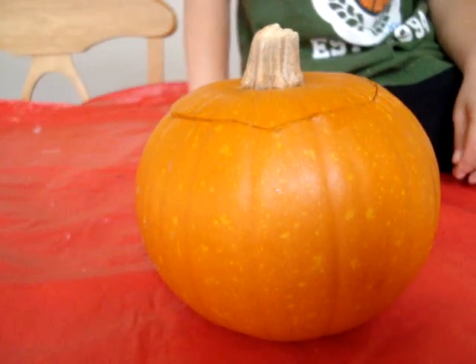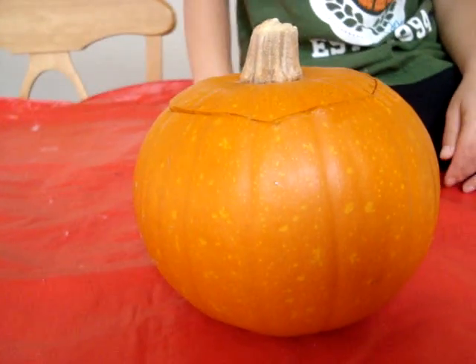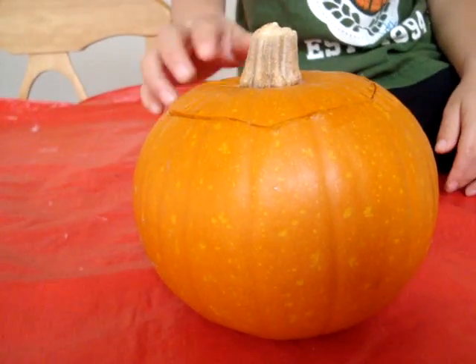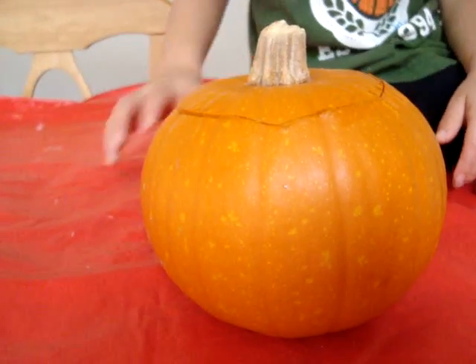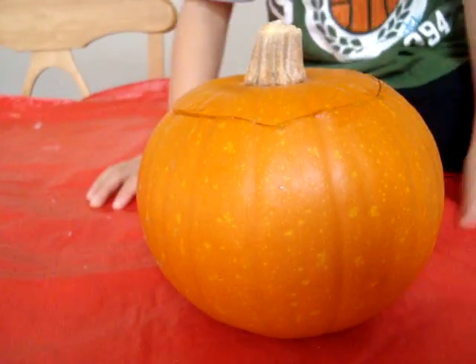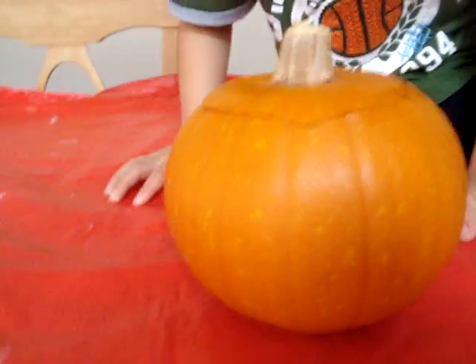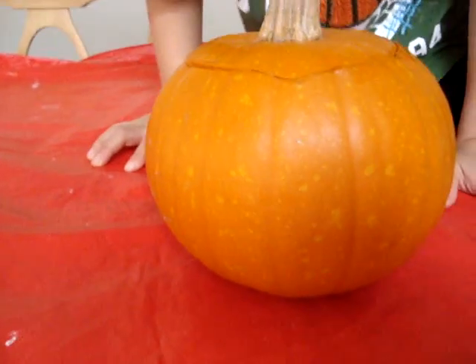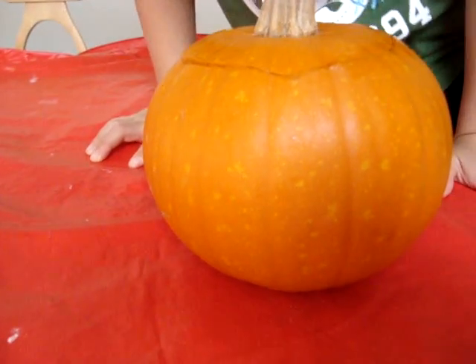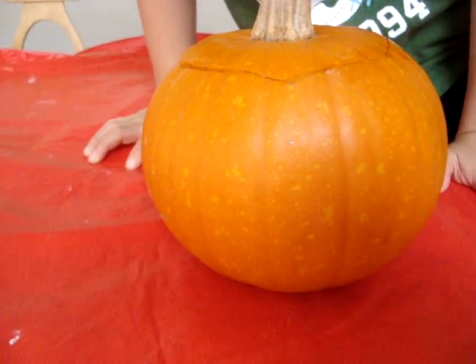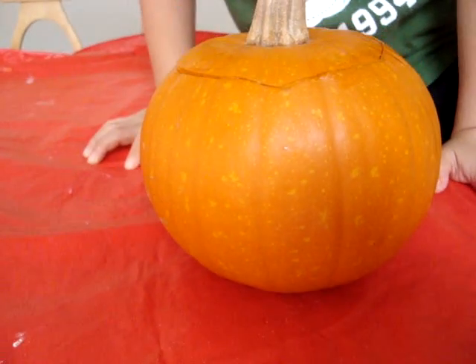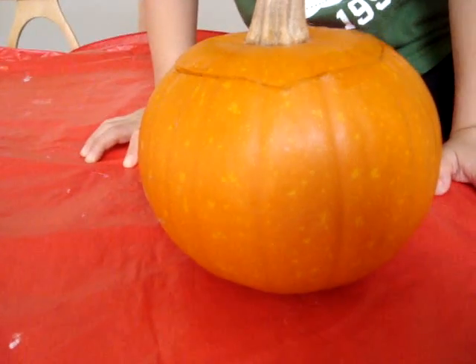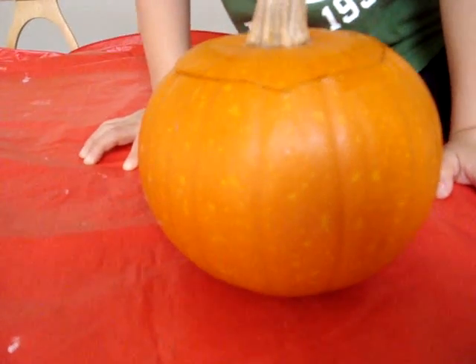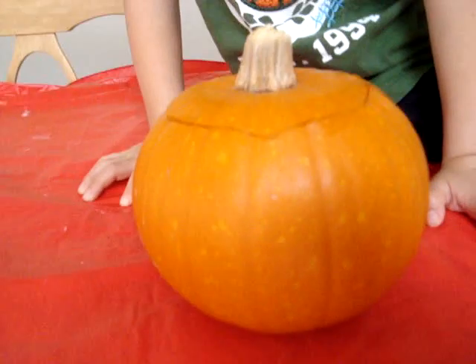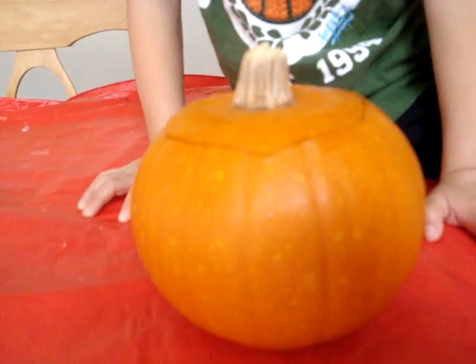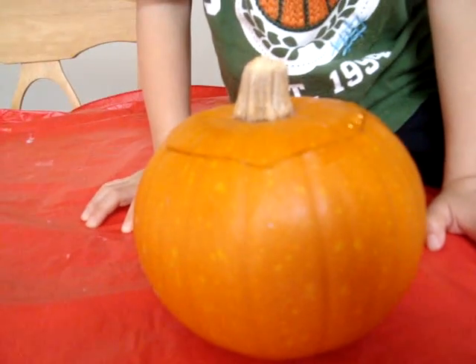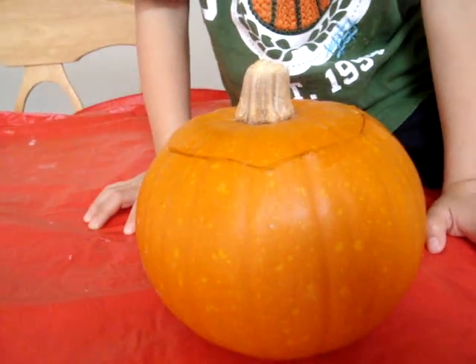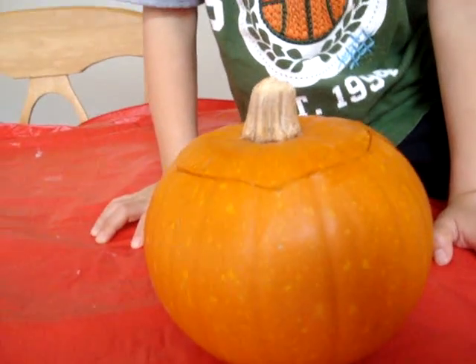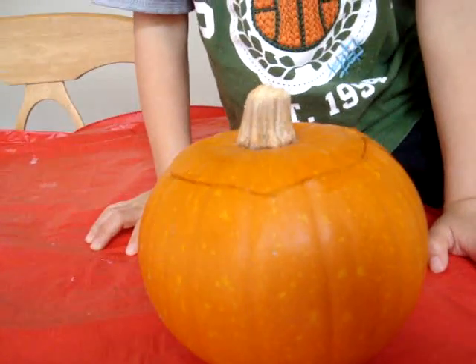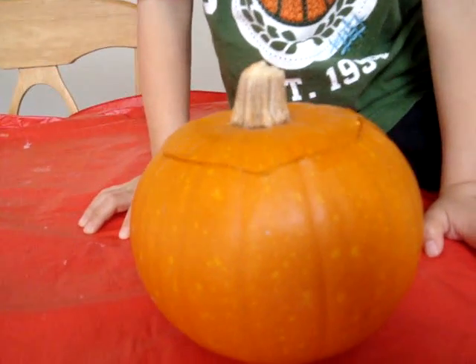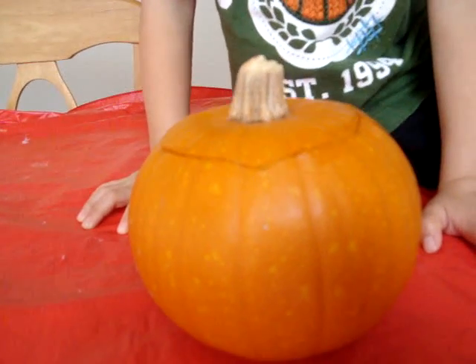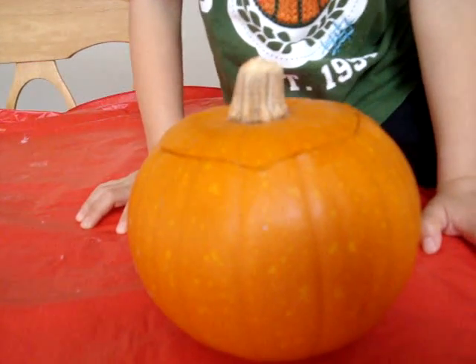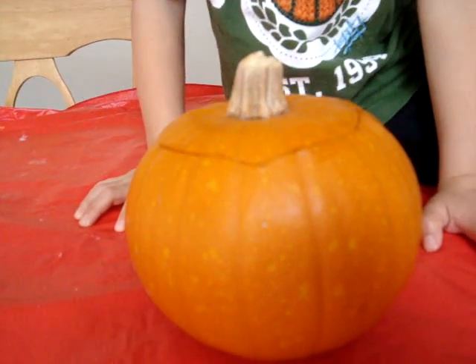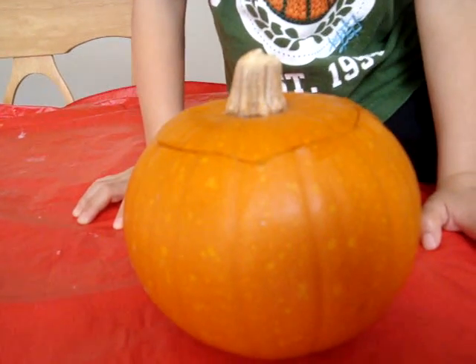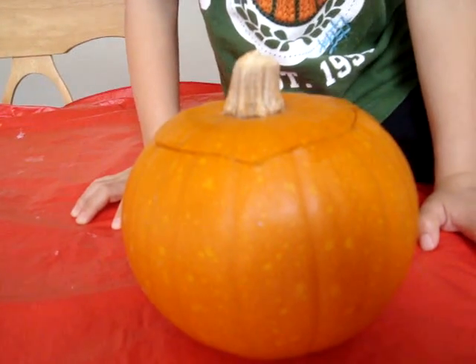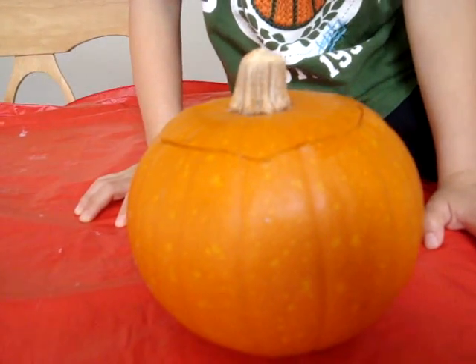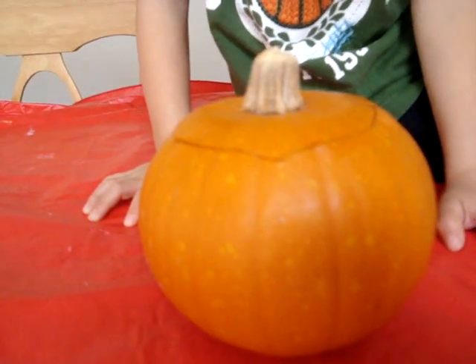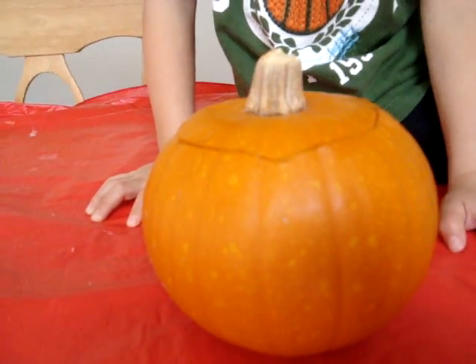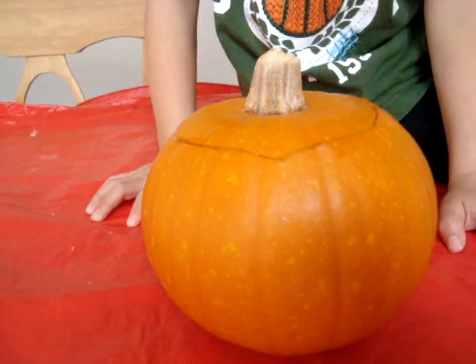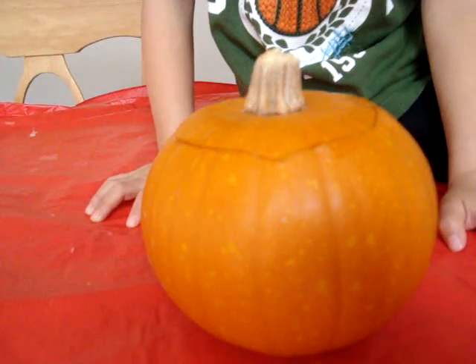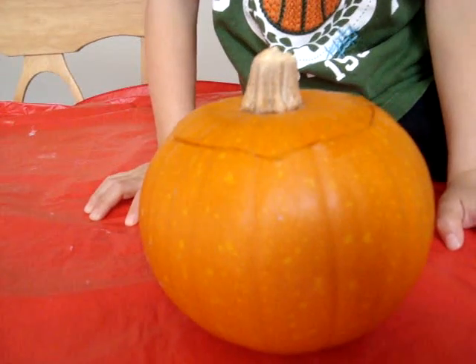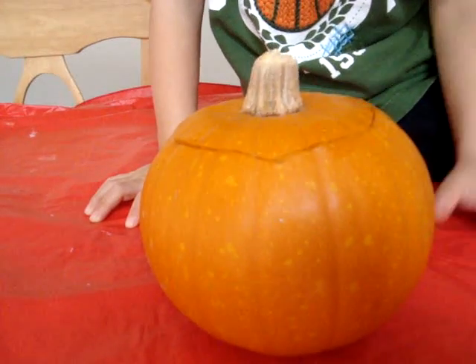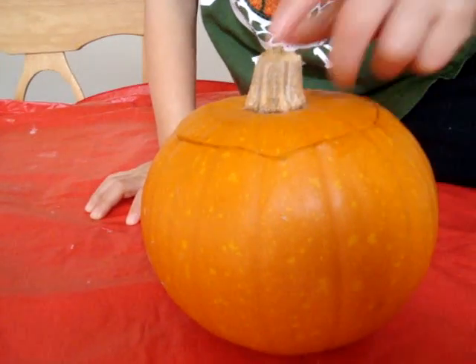Now, smell the pumpkin. See if you can smell anything. It smells good. You like that? Does it smell like the pumpkin pancakes I make sometimes? Yeah. We'll open it up and see what's inside.